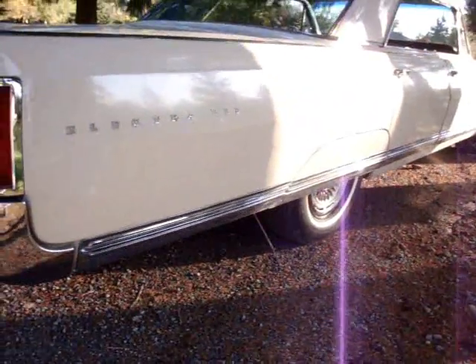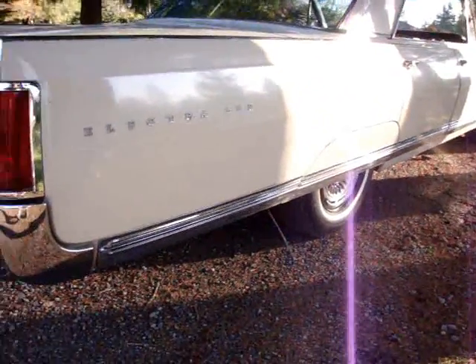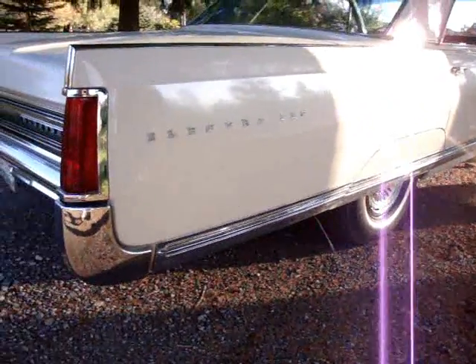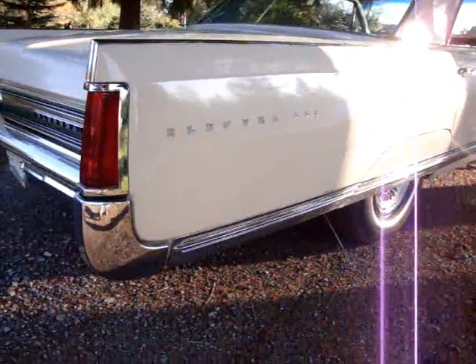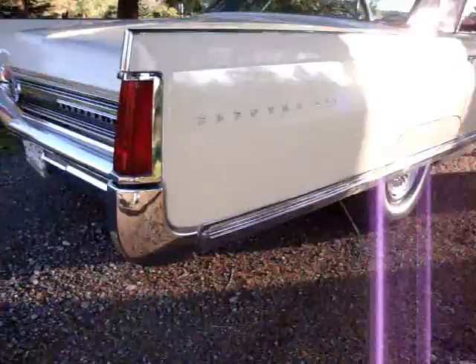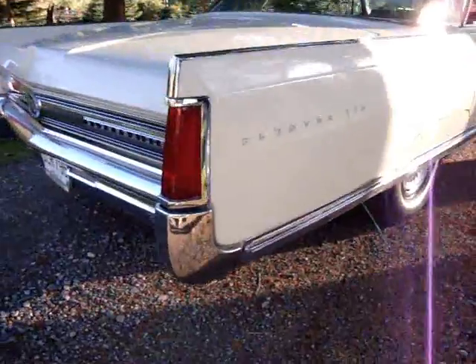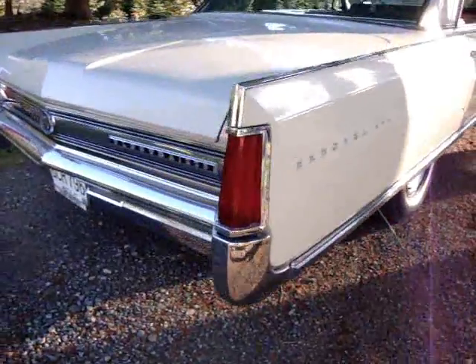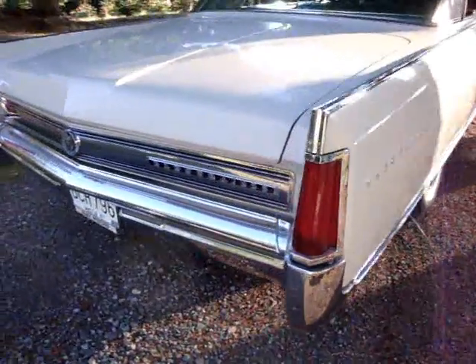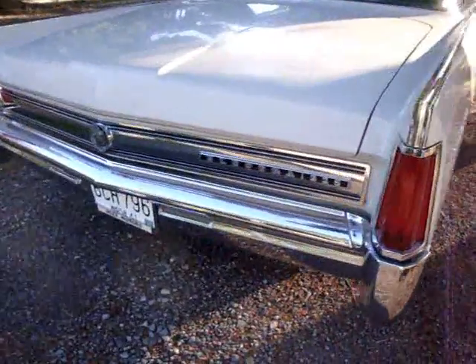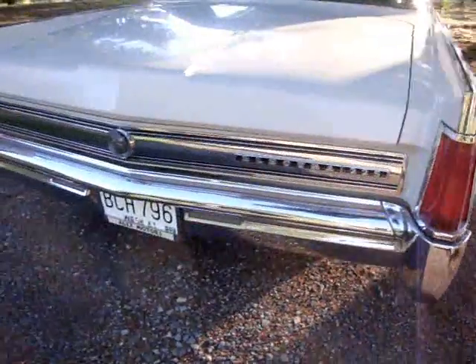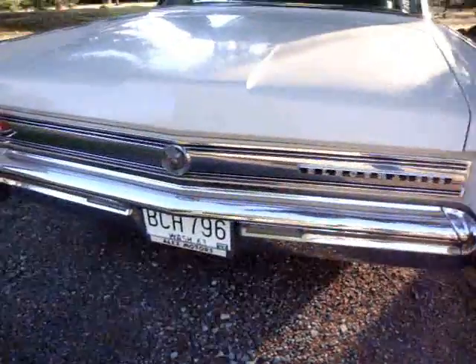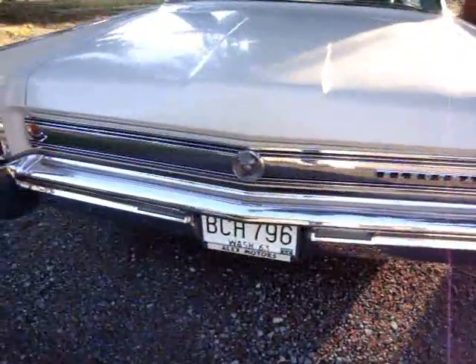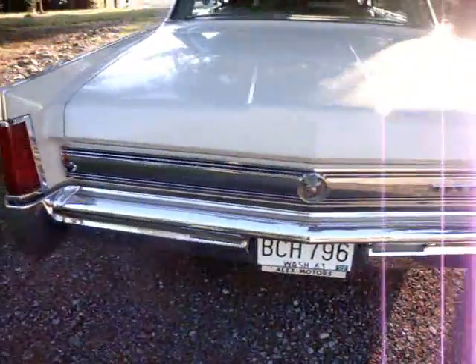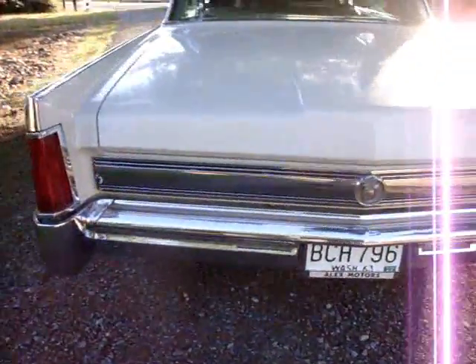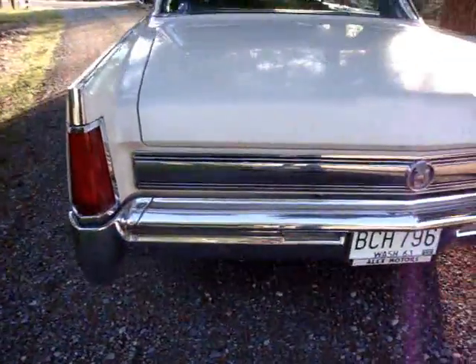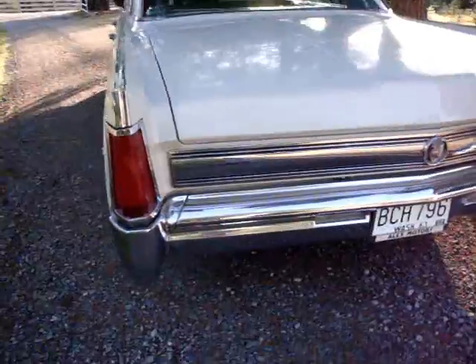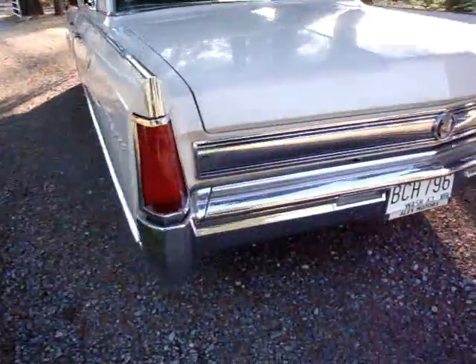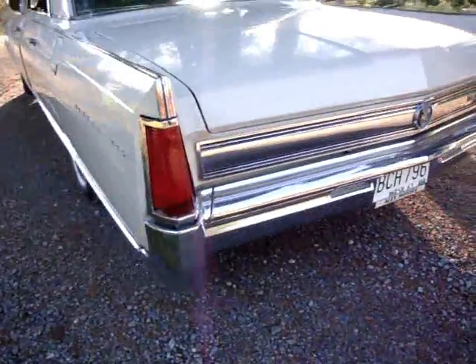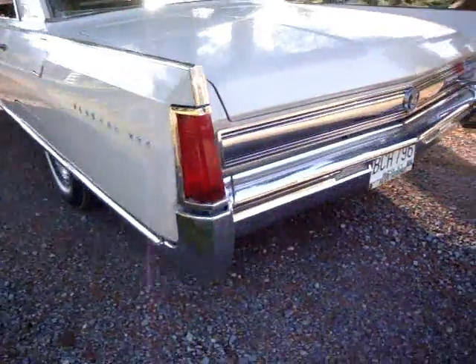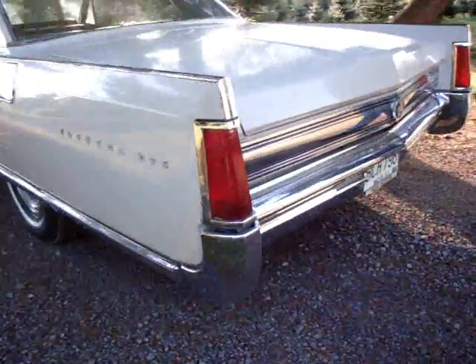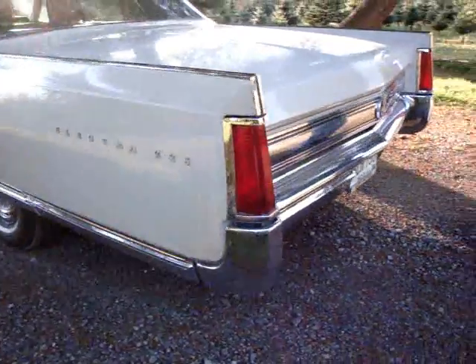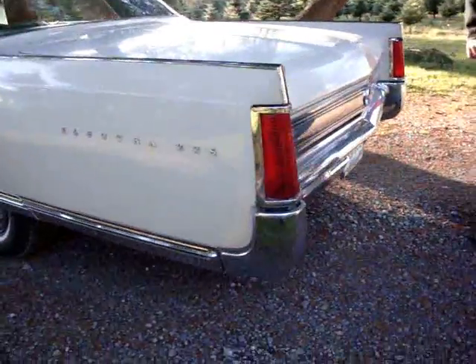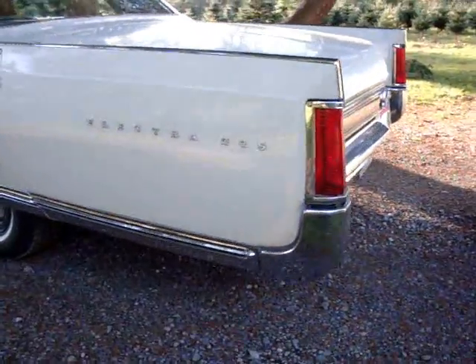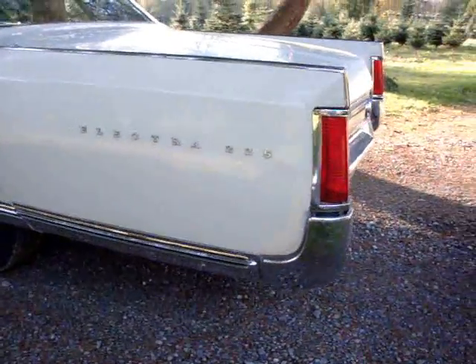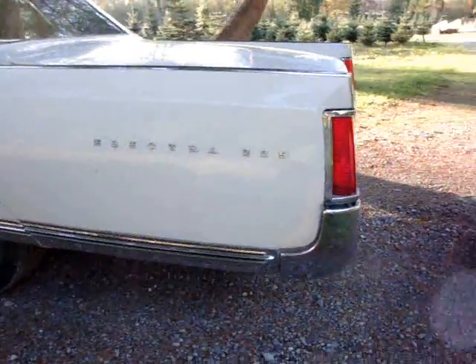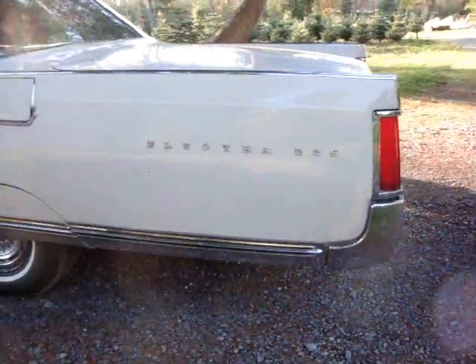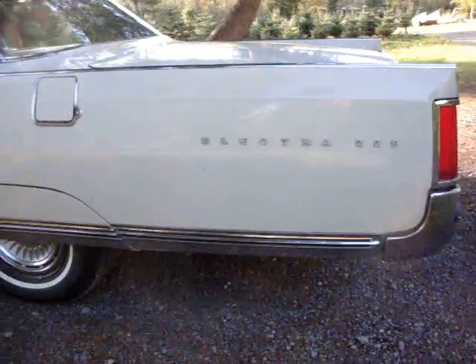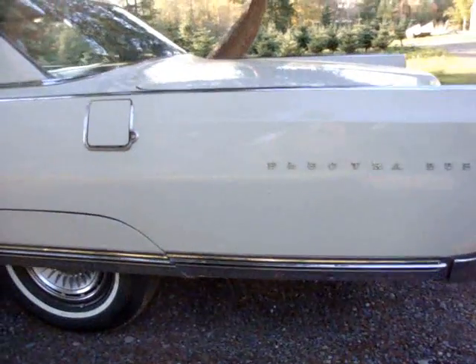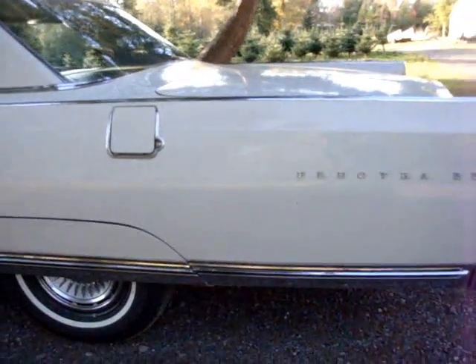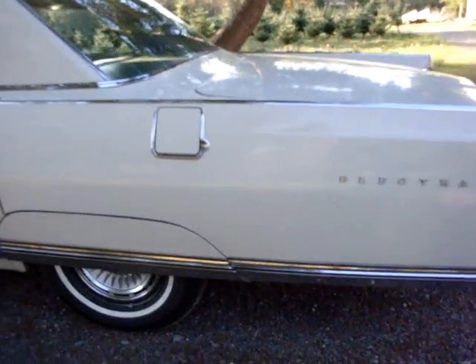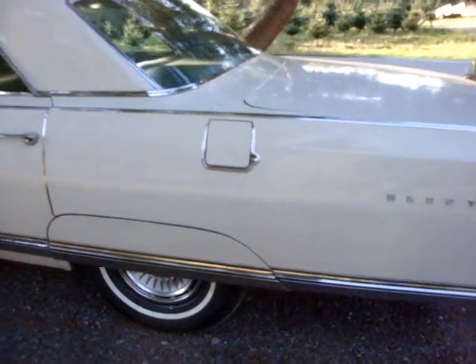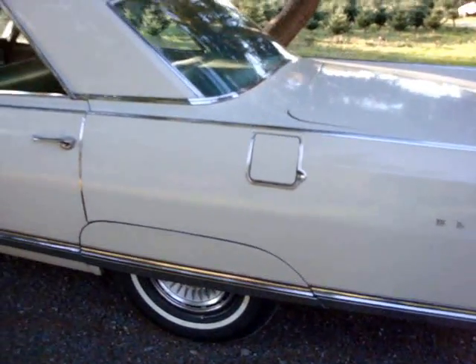The rust-free condition and gorgeous rear-end styling really struck him. Cars with a lot of rust are easy to find — it's something like this that just stands out. It's a beautiful car.